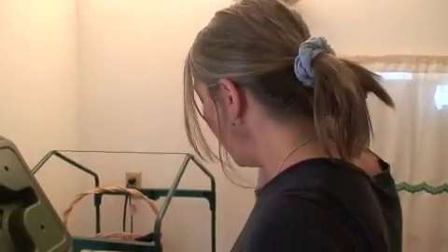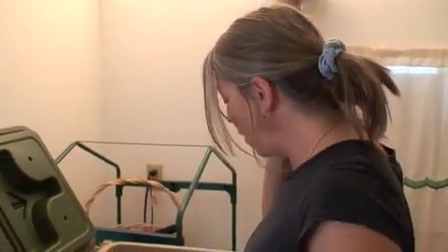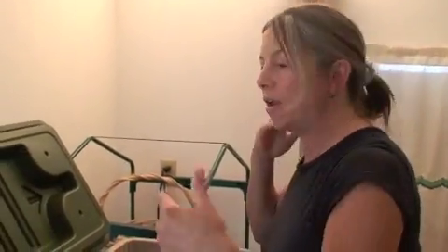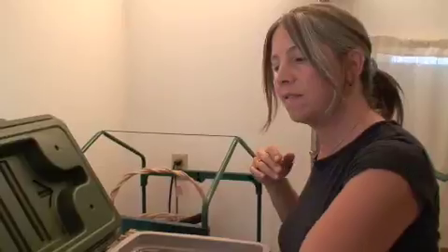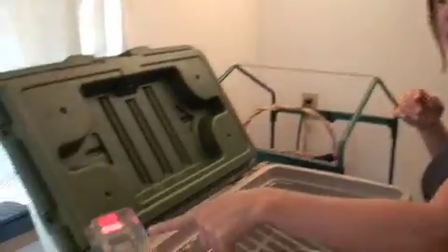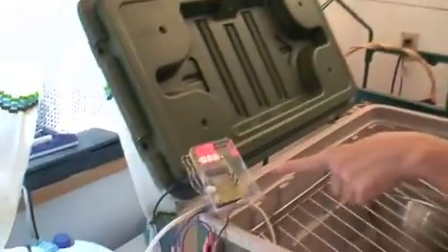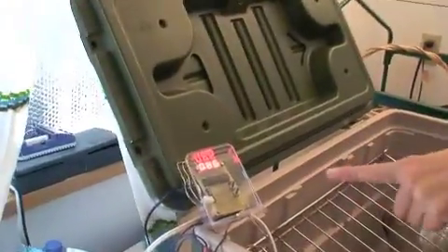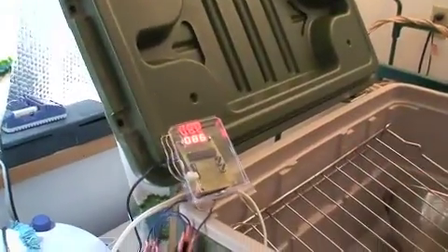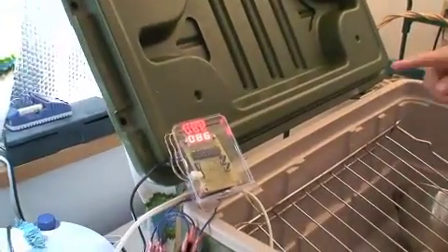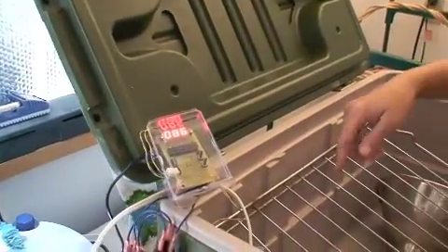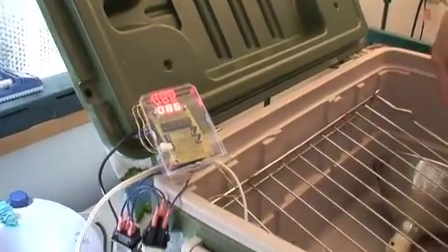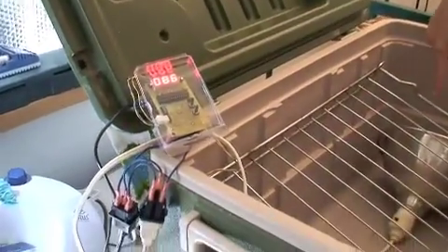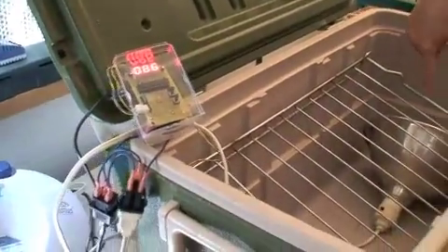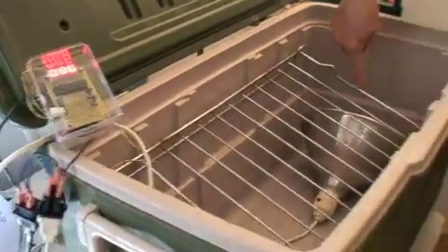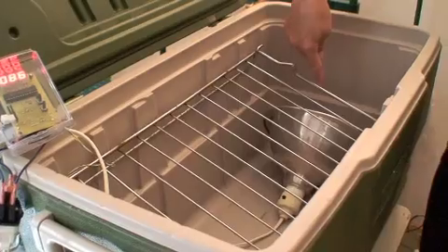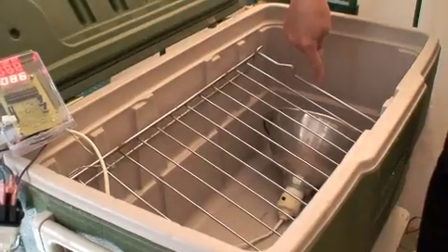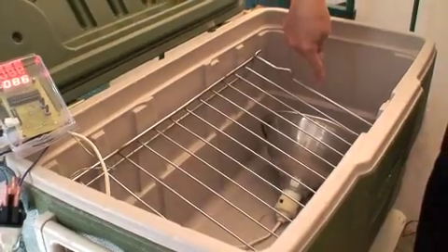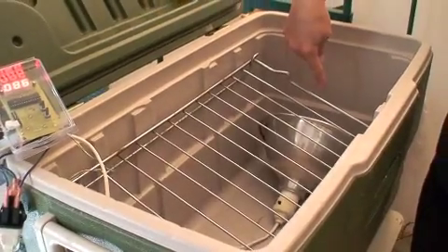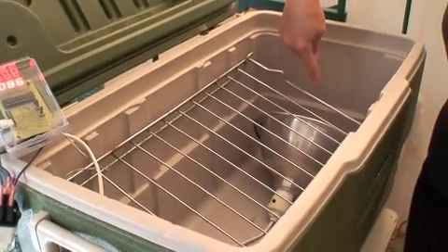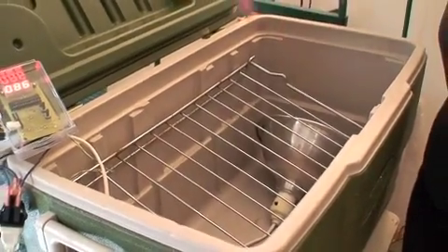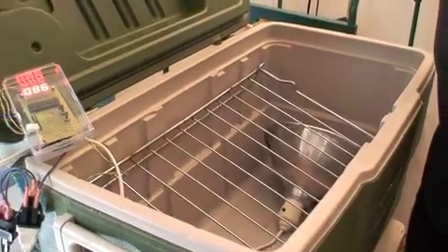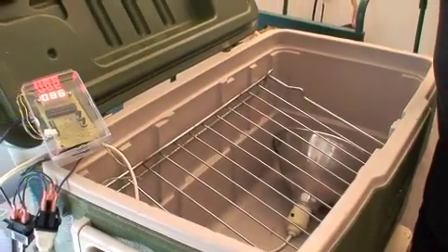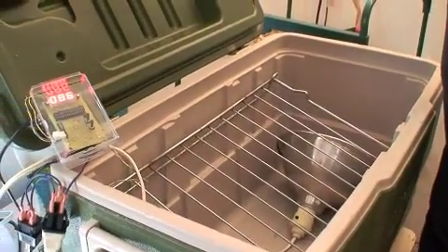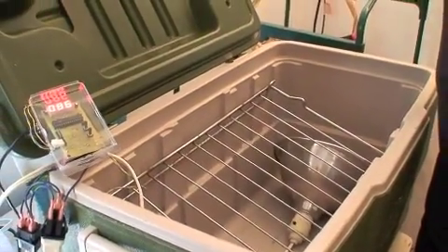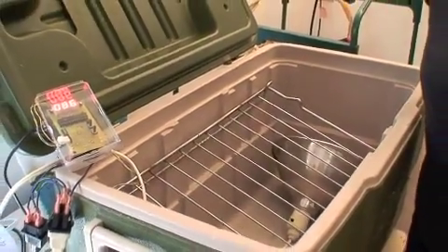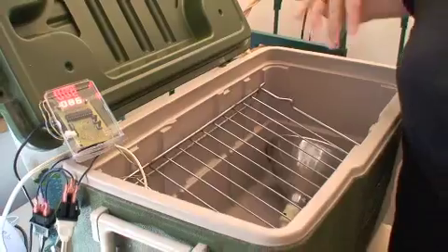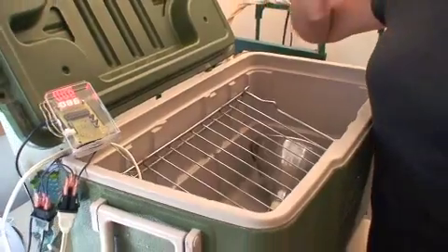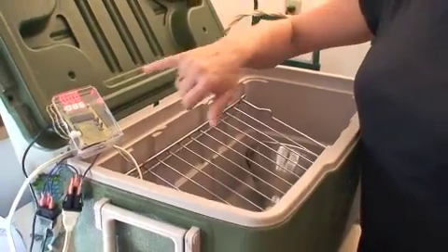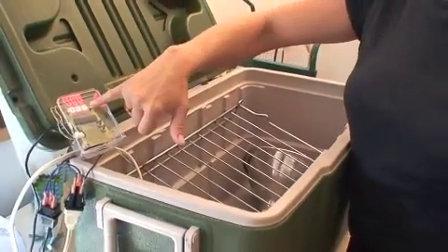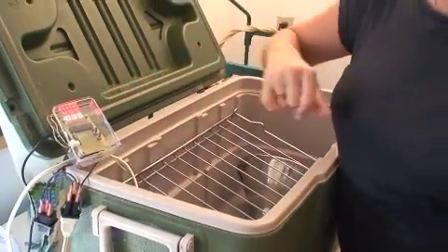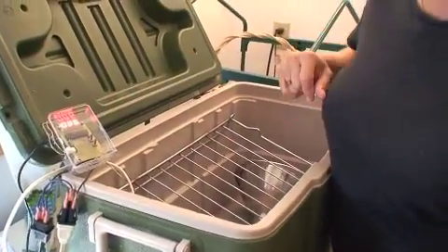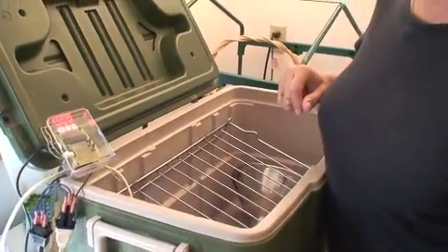The temp controller is plugged into a simple lamp and that lamp is our heat source. Once the tempeh goes in we'll close the lid and that's it — it'll keep us at 85 degrees.